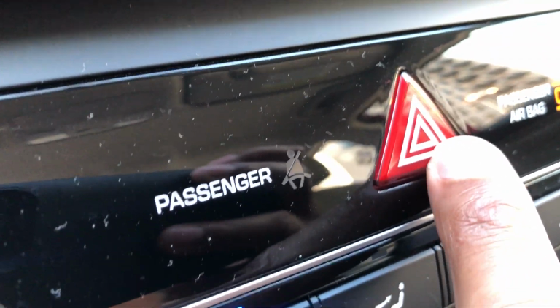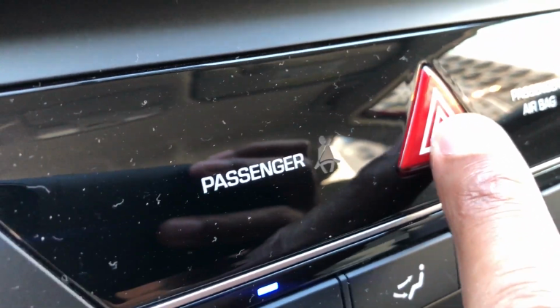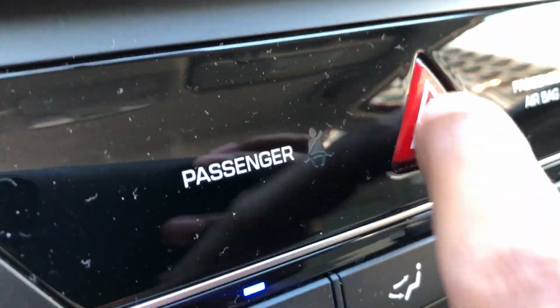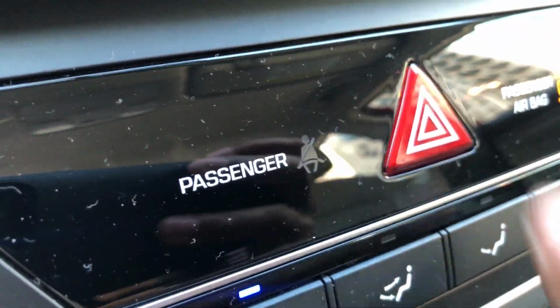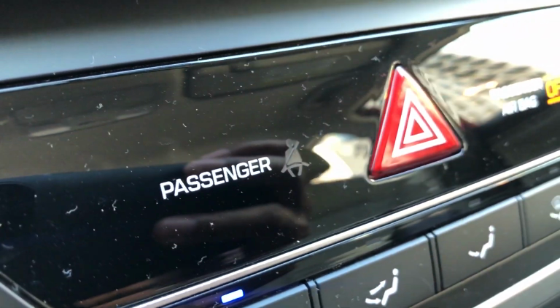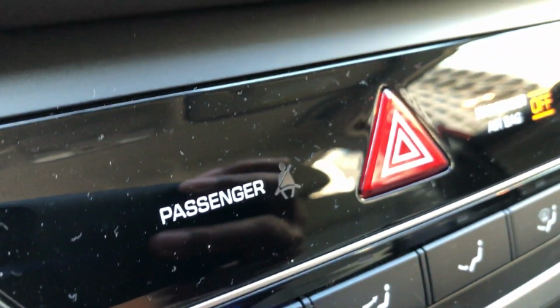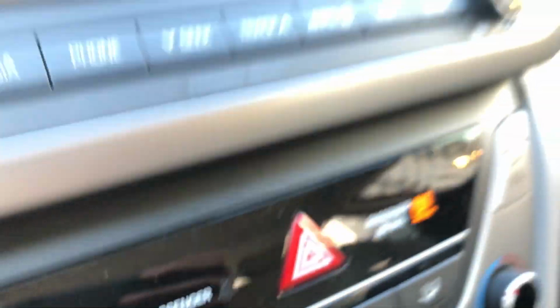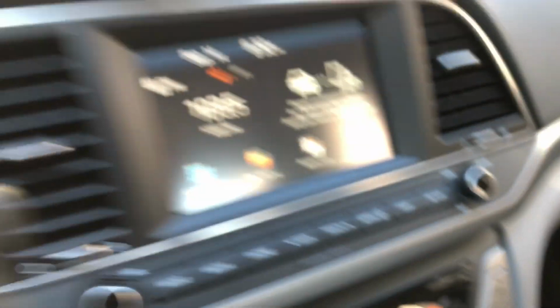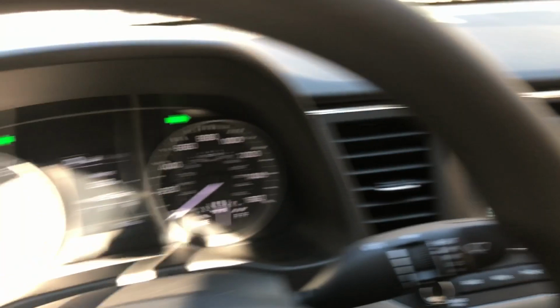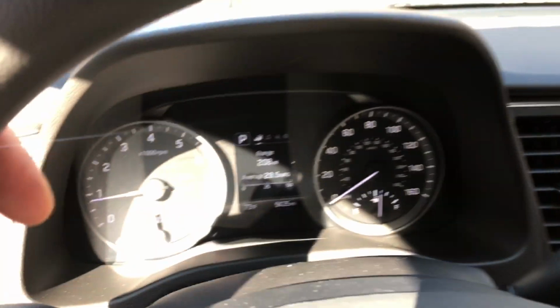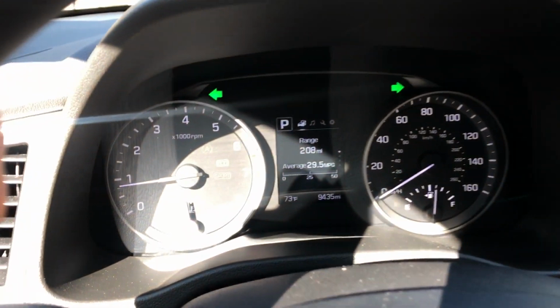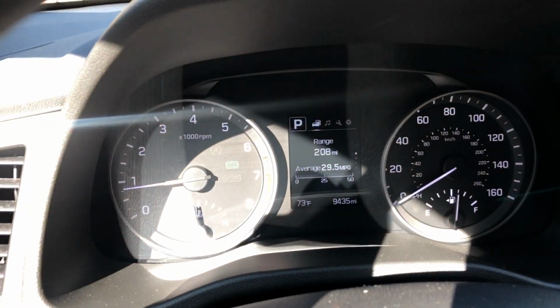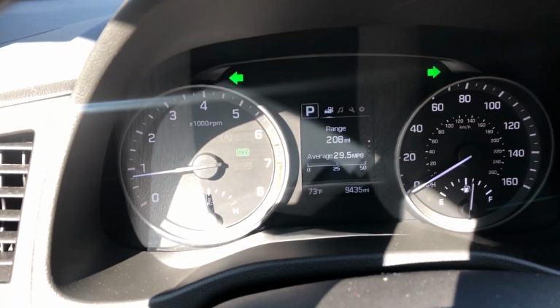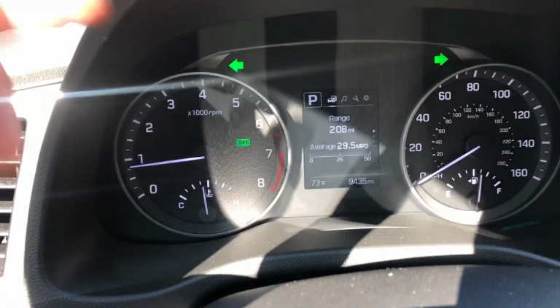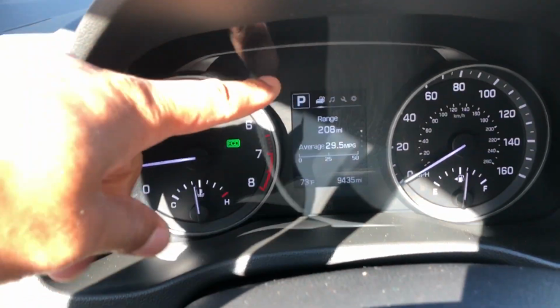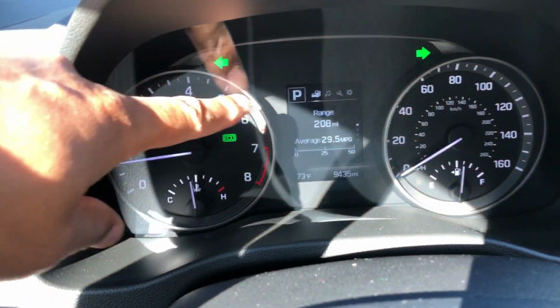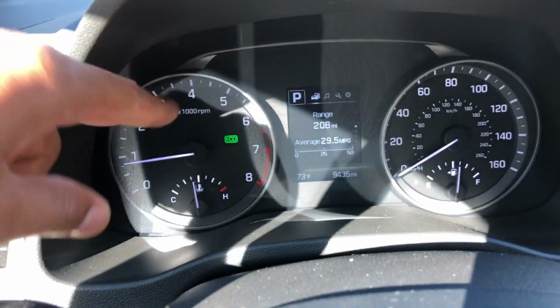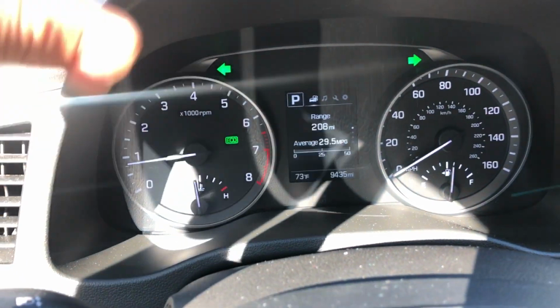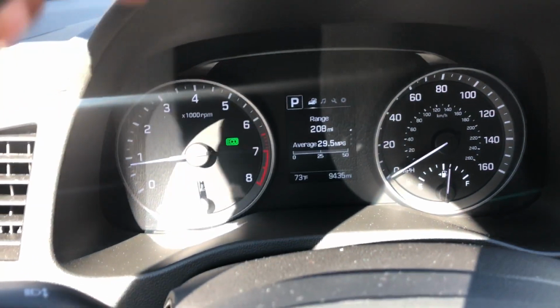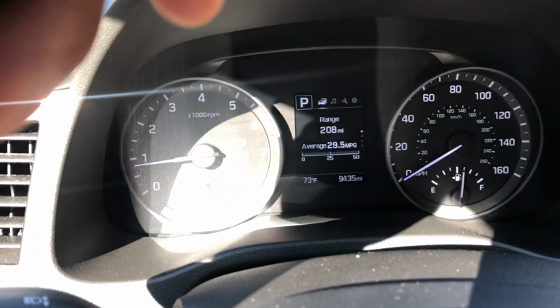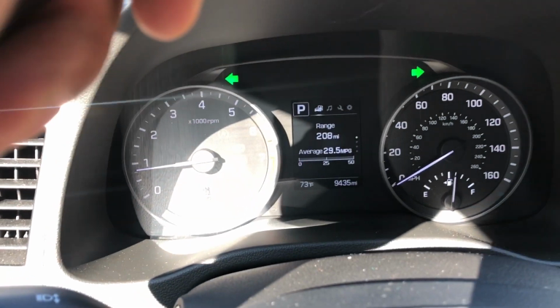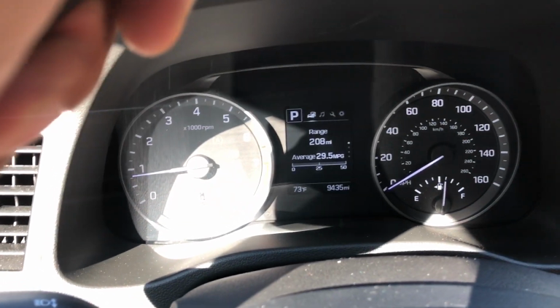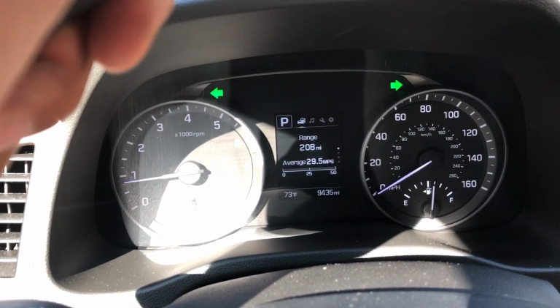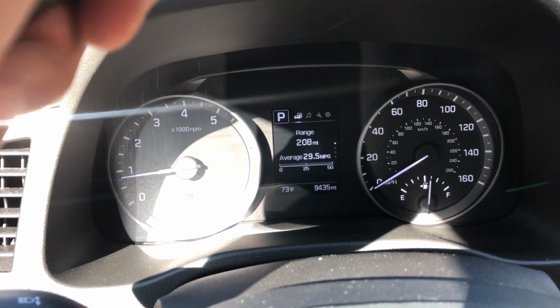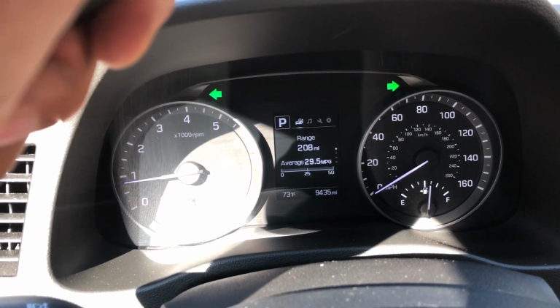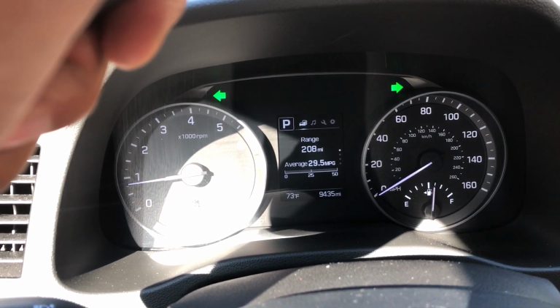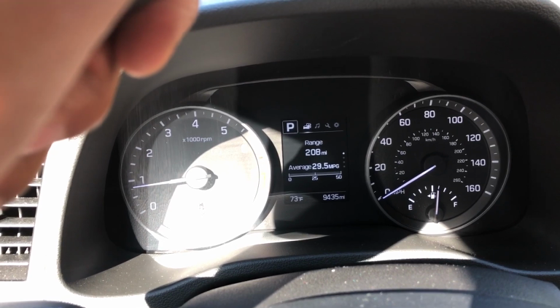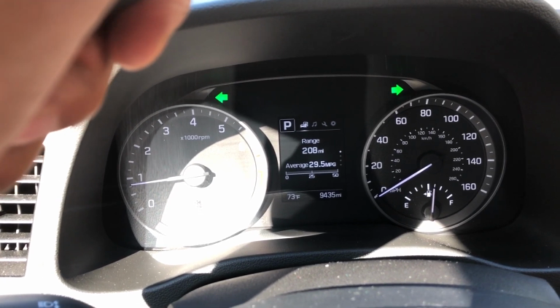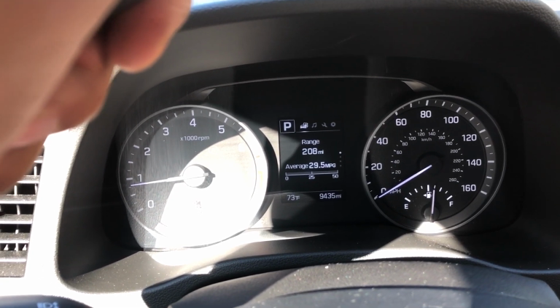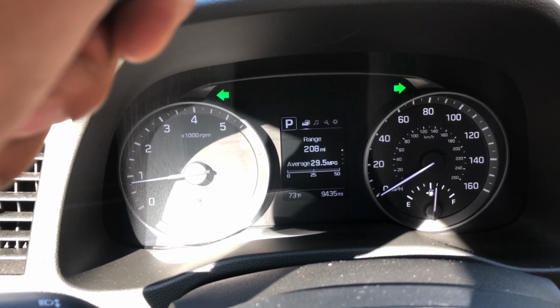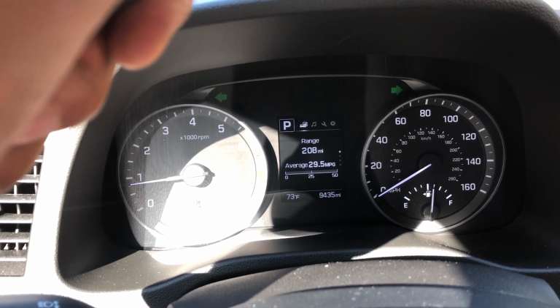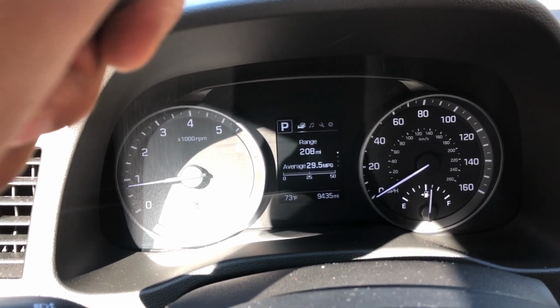I'm going to press it, and when I press it, look at the instrument panel. Look — the lights are blinking on. The hazard lights are on and flashing.